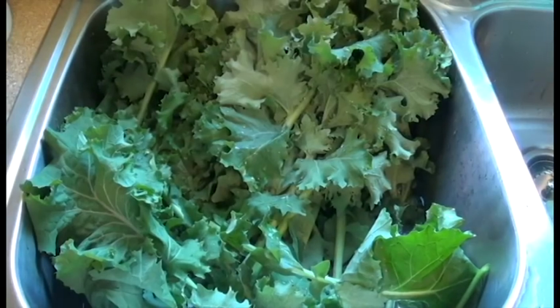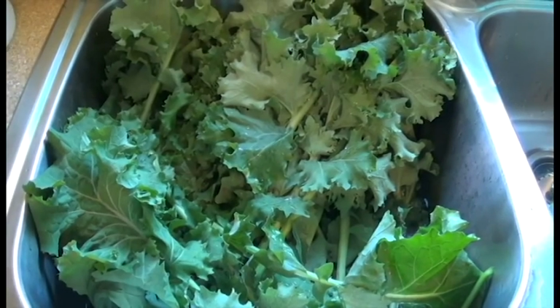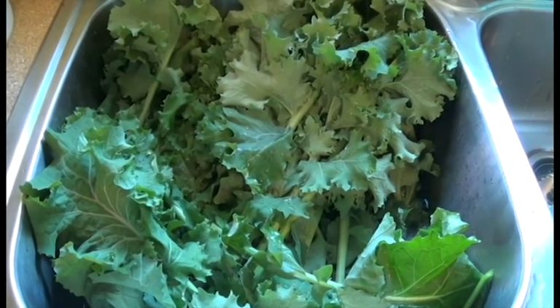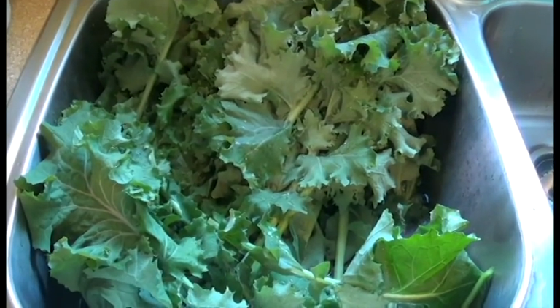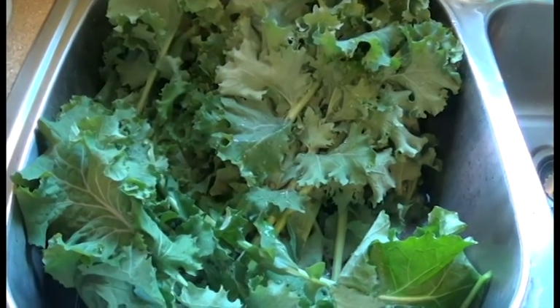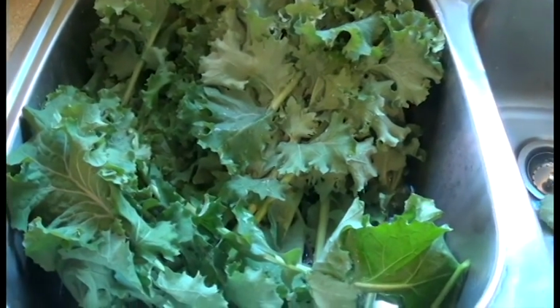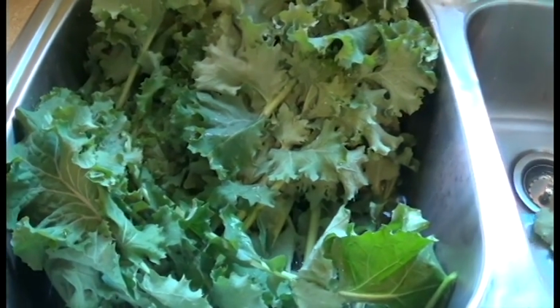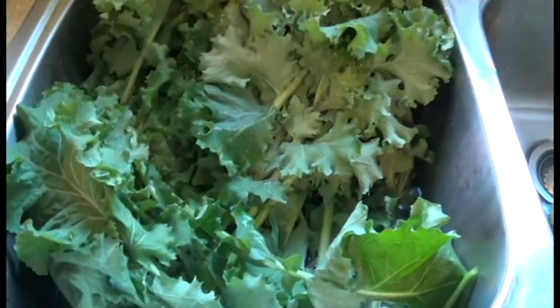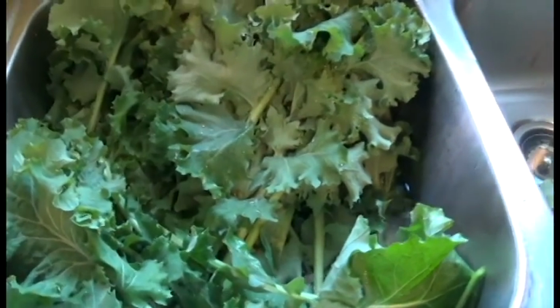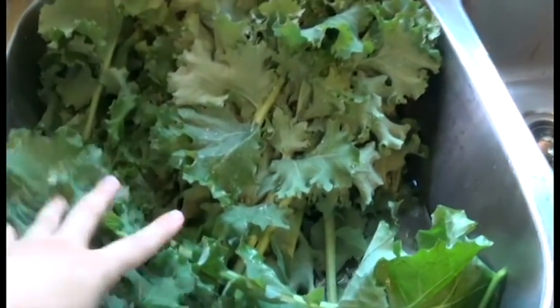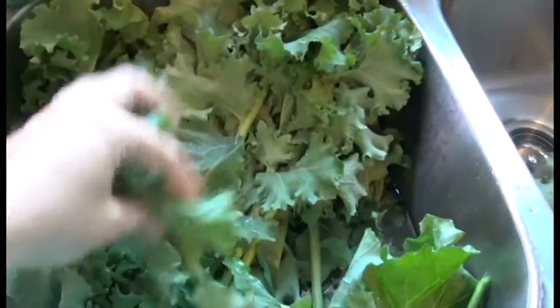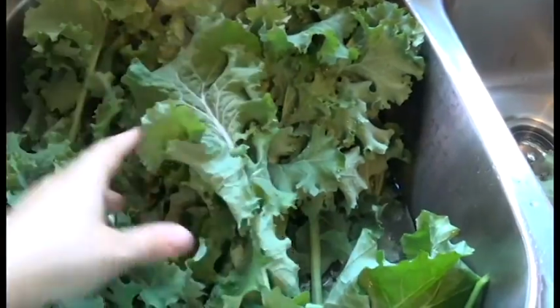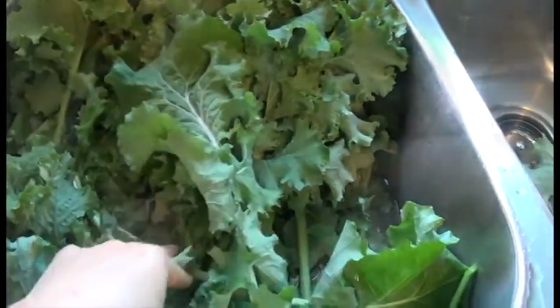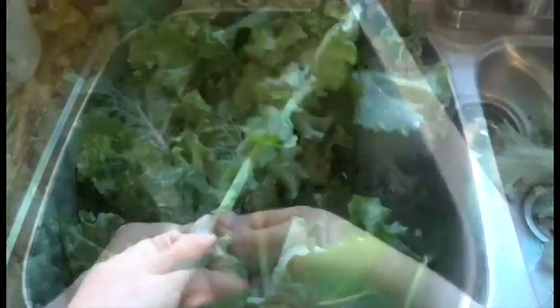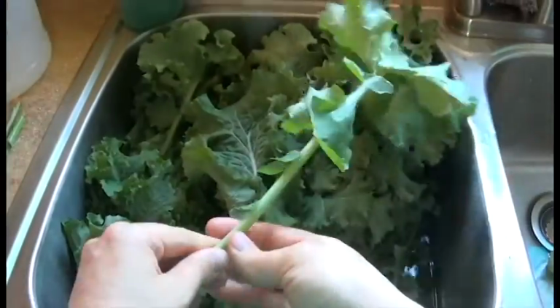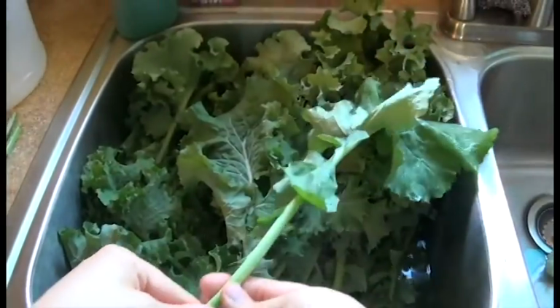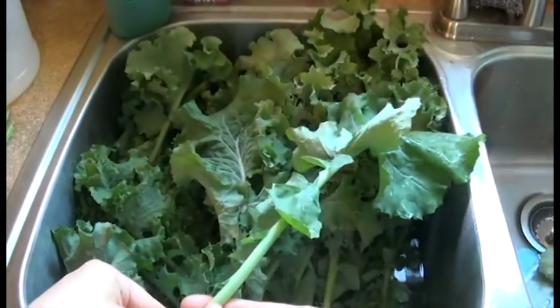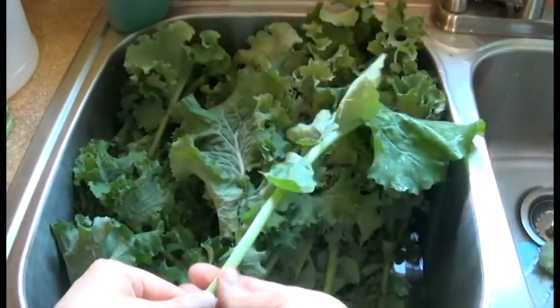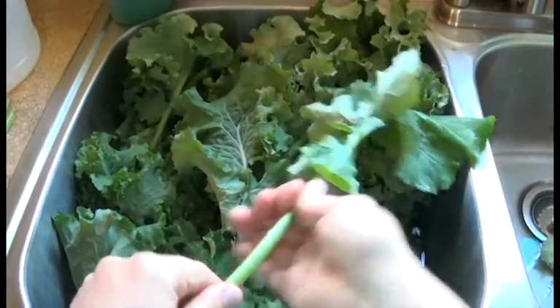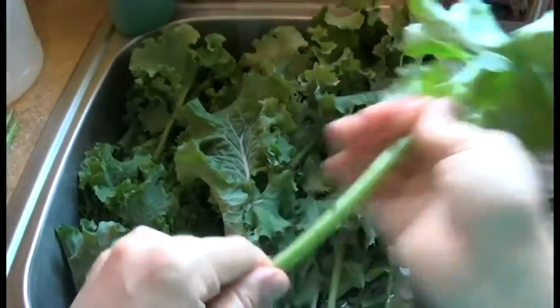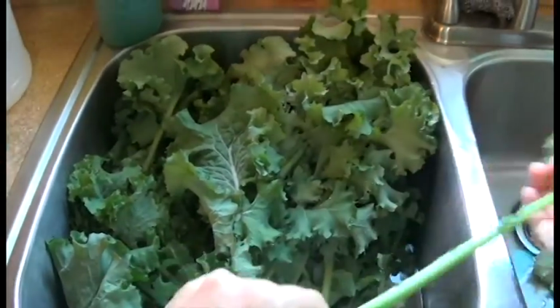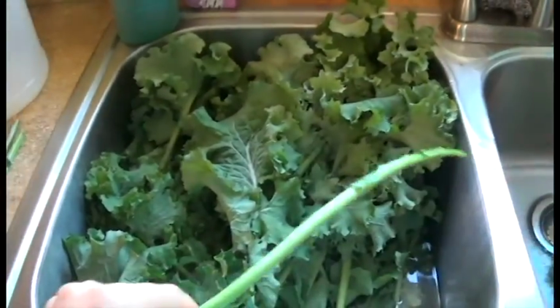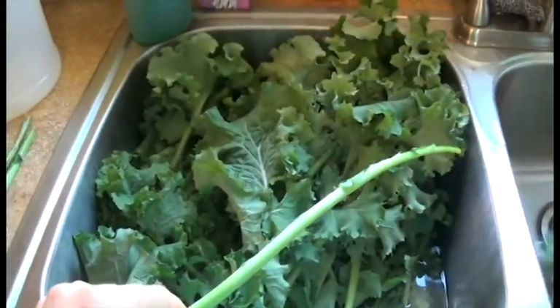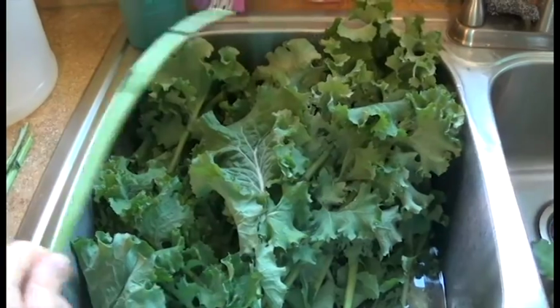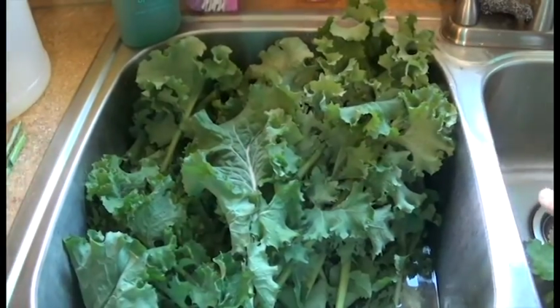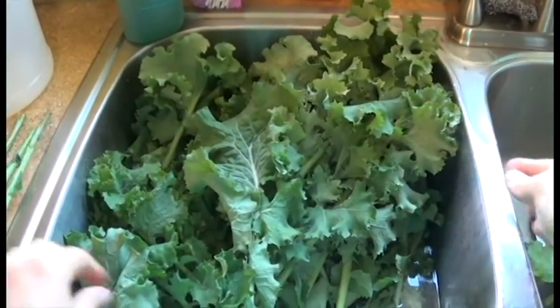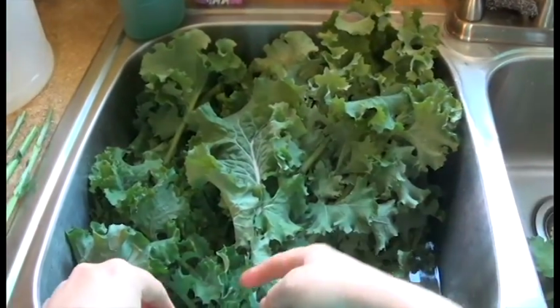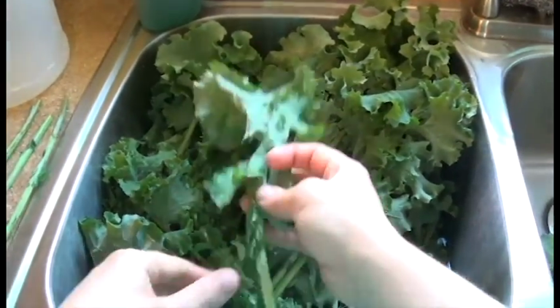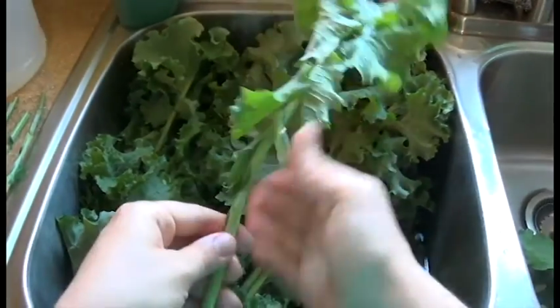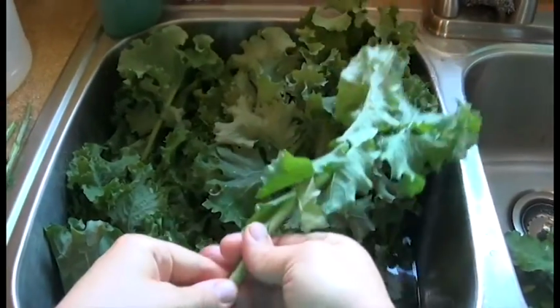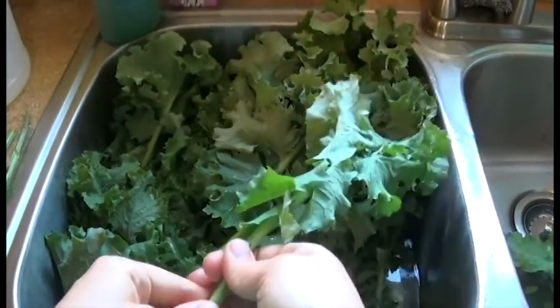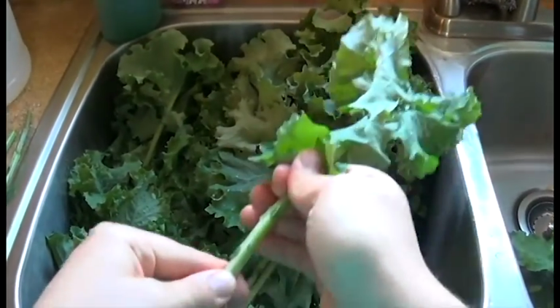All right y'all, I just came in with what turned out to be a five gallon bucket of kale. I hold it like so and strip the leaves off into the other sink.